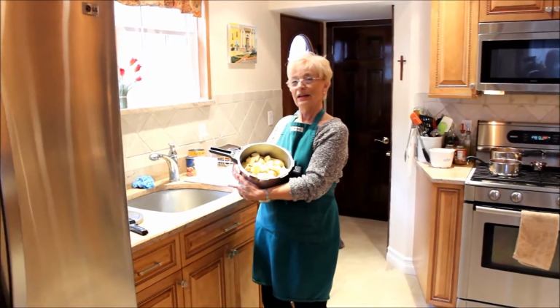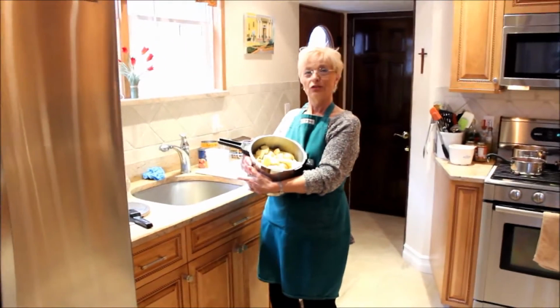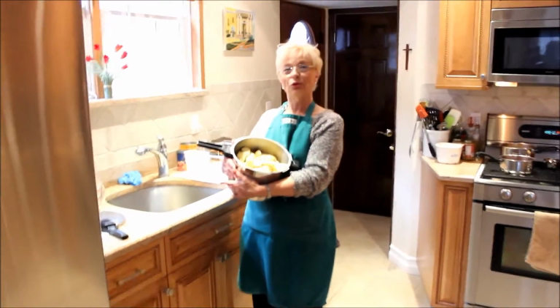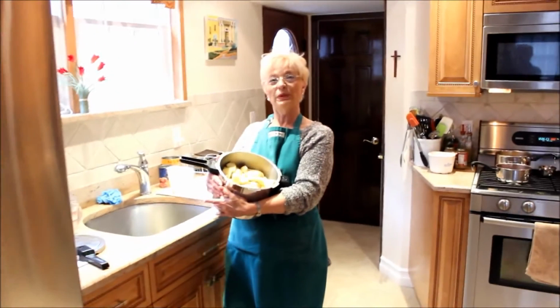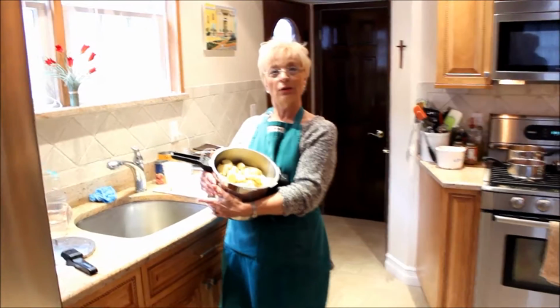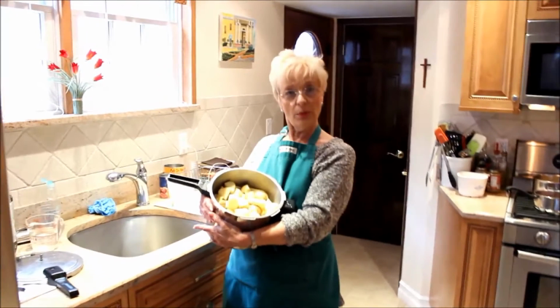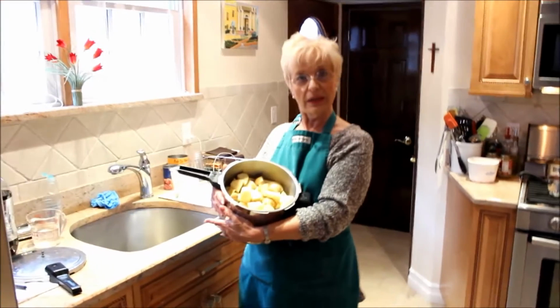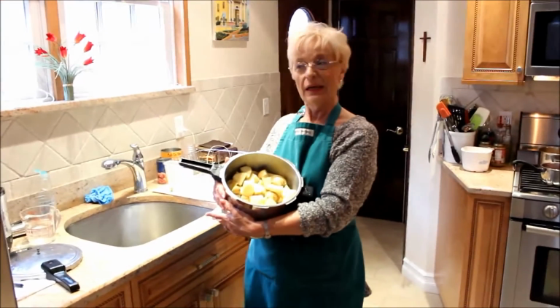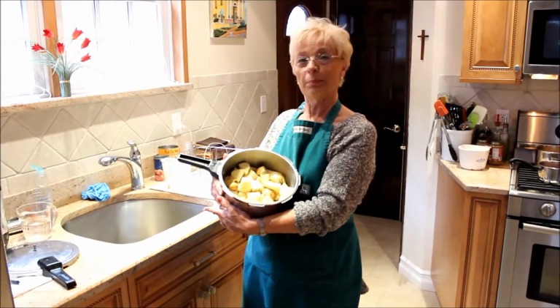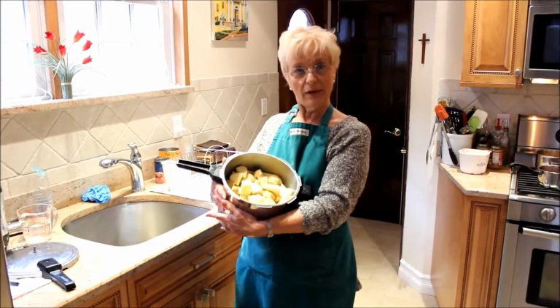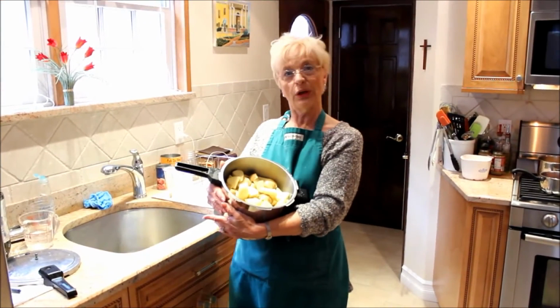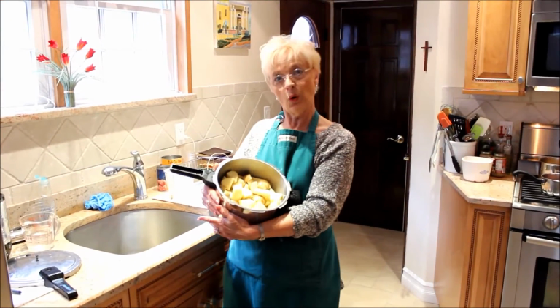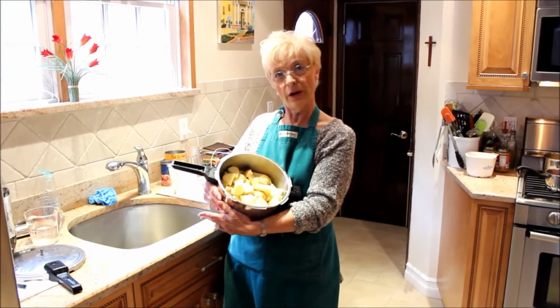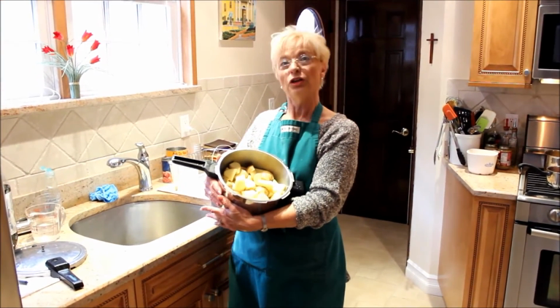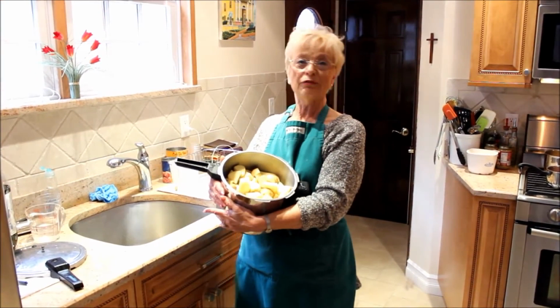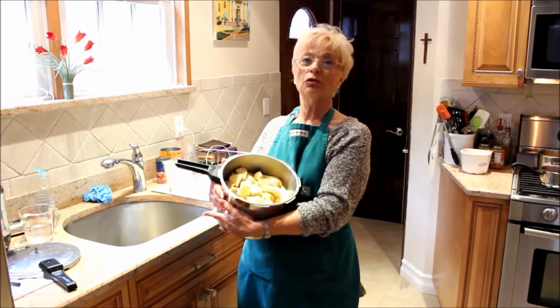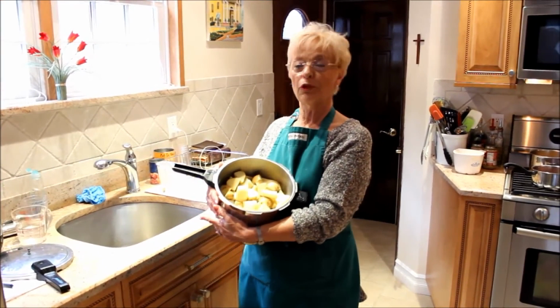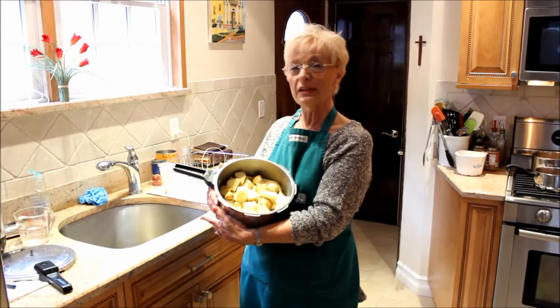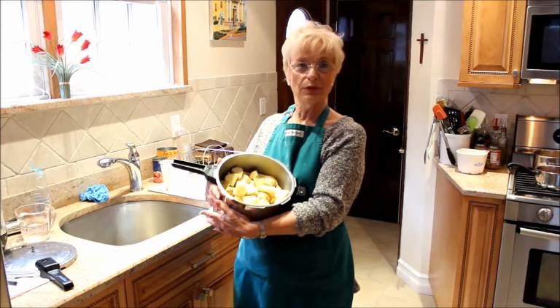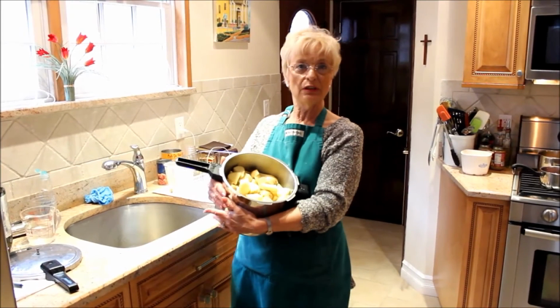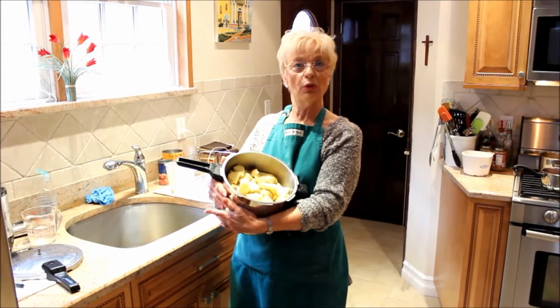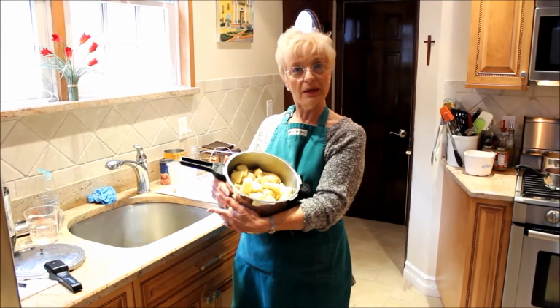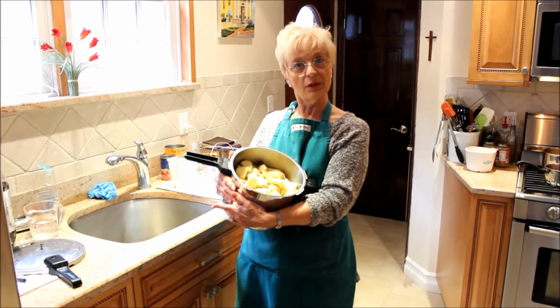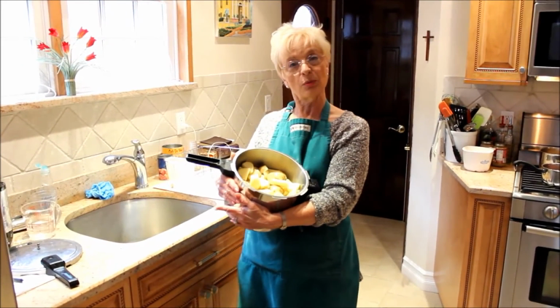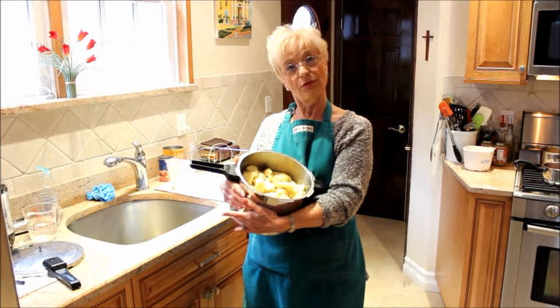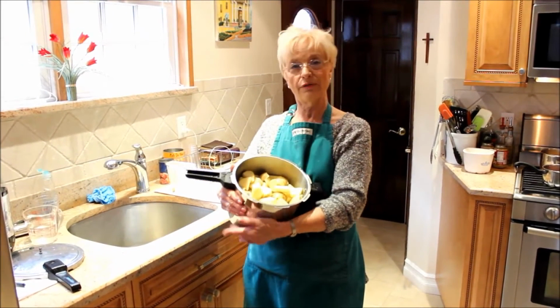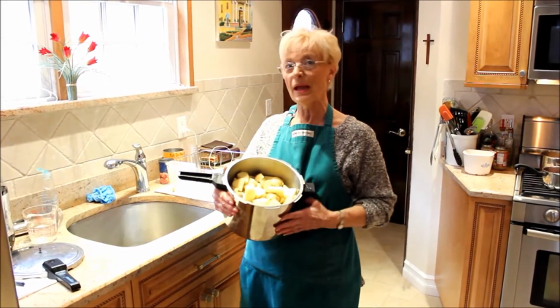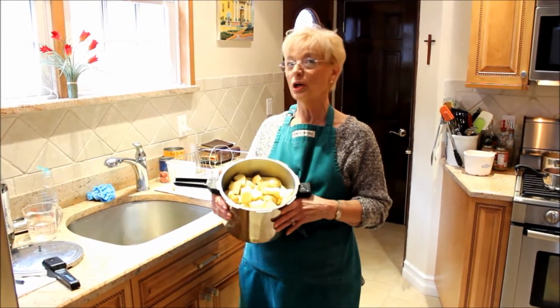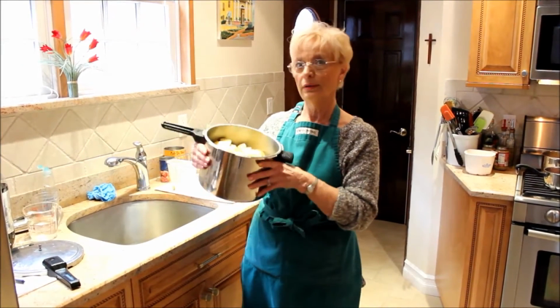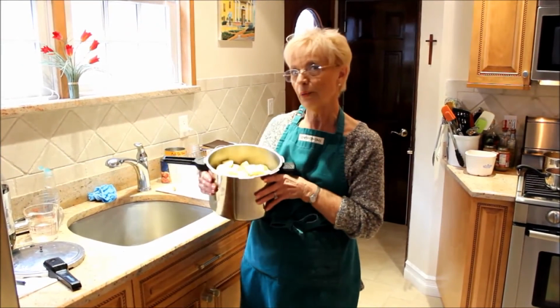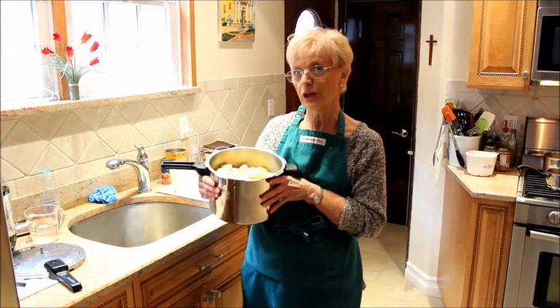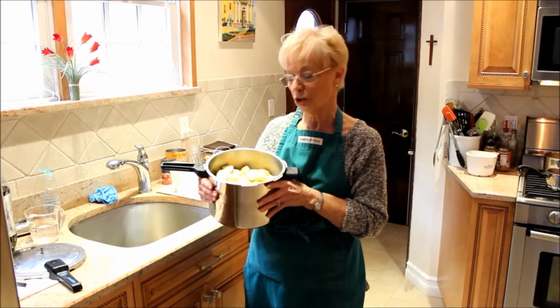To cook potatoes normally in a pot of boiling water, you'd have to cook them for at least 15 to 20 minutes to make them soft enough to mash. Not with a pressure cooker.